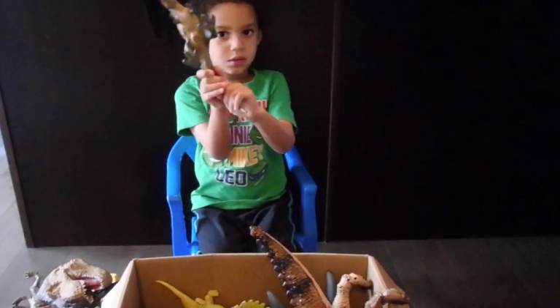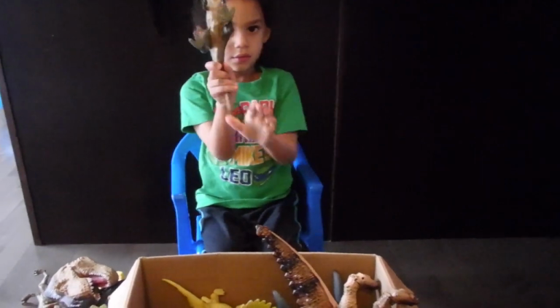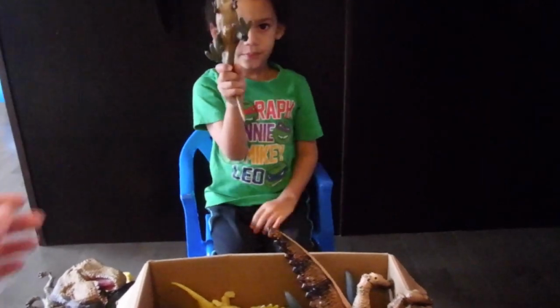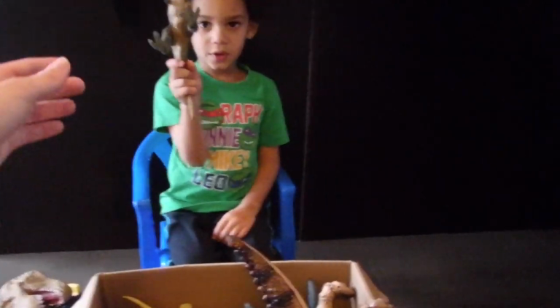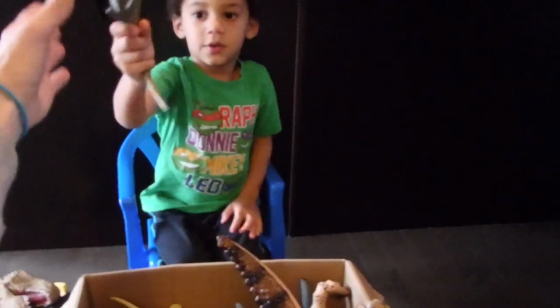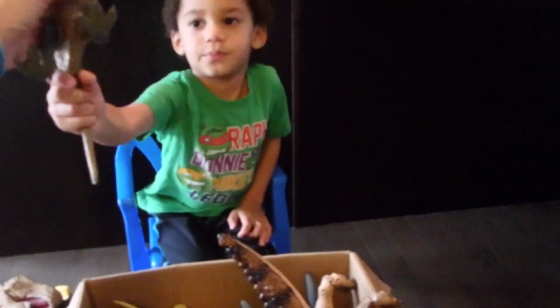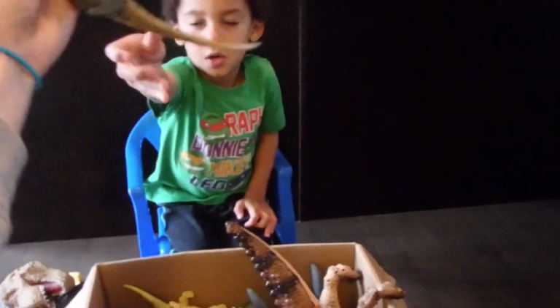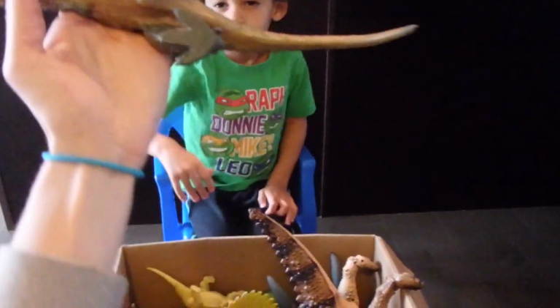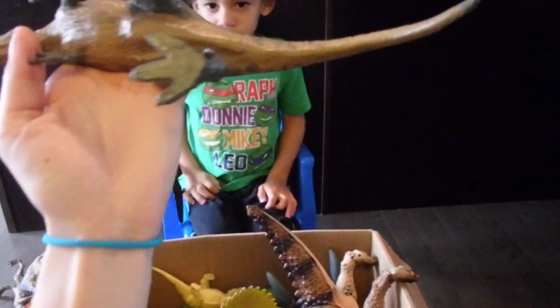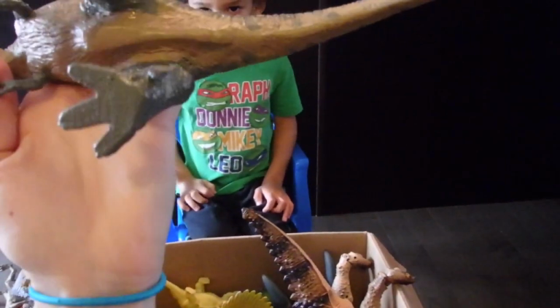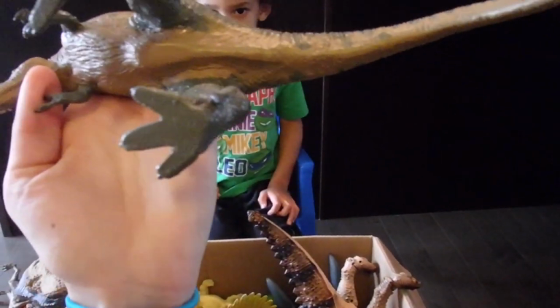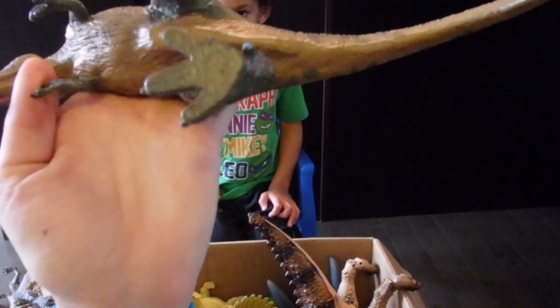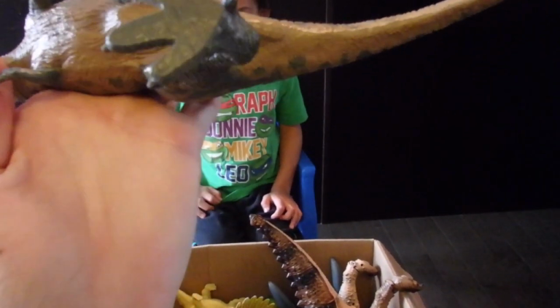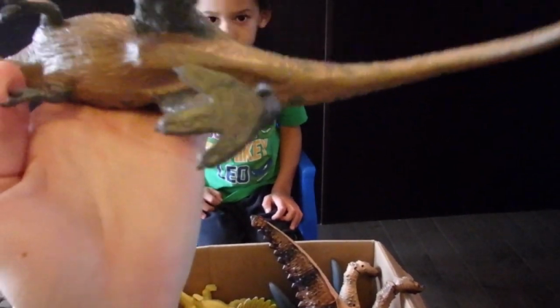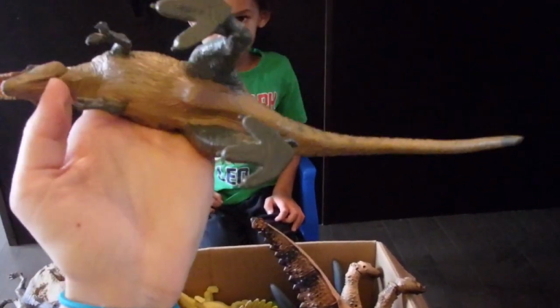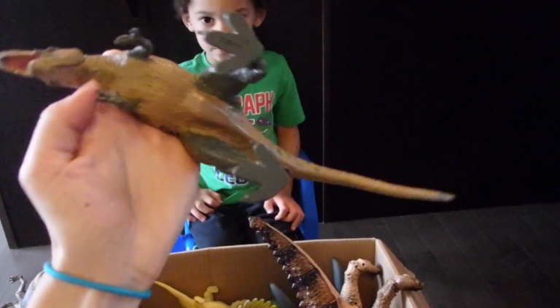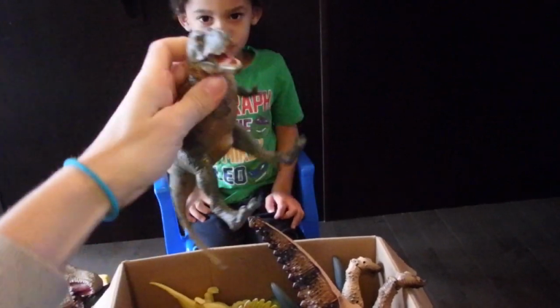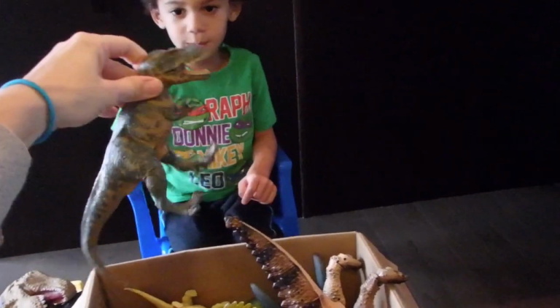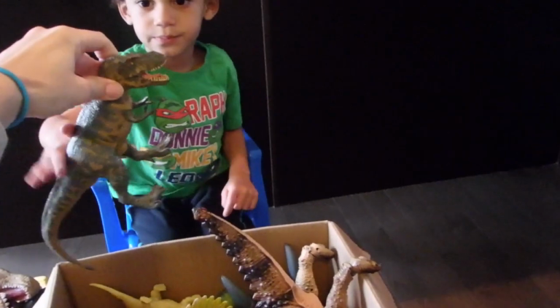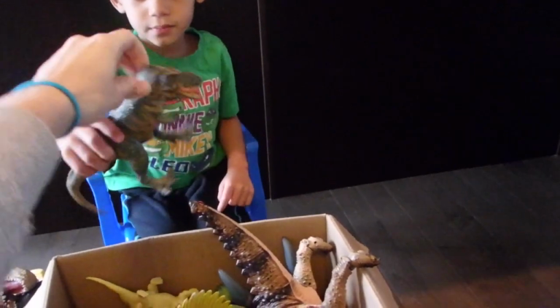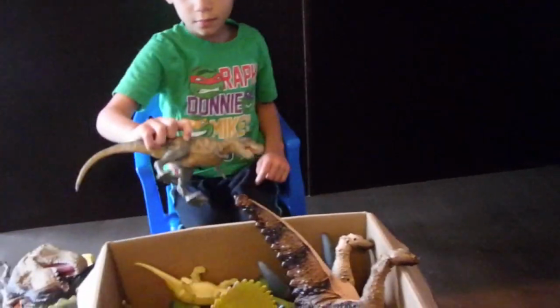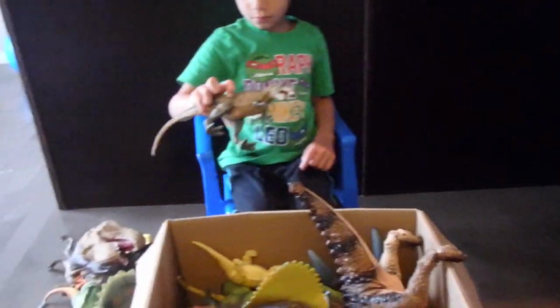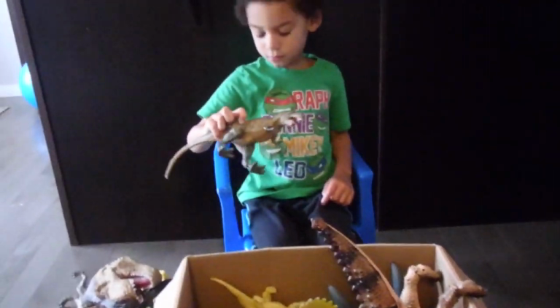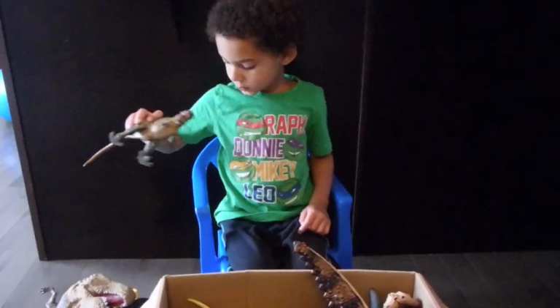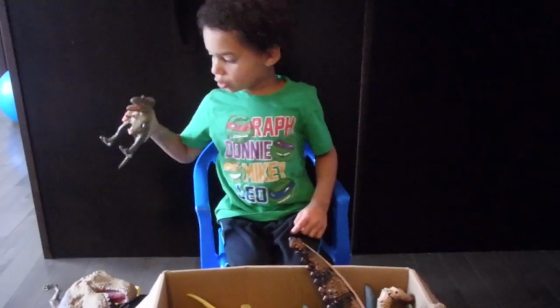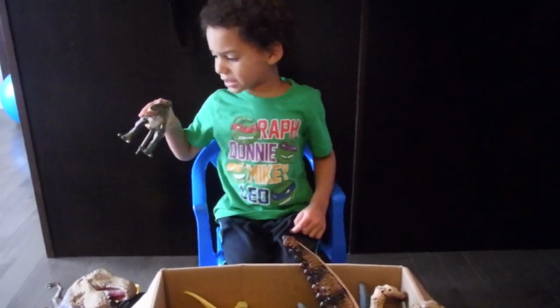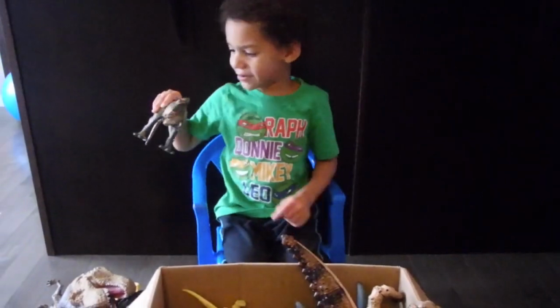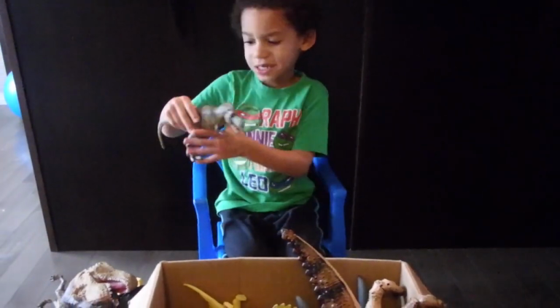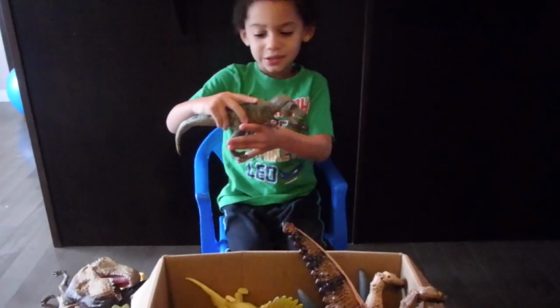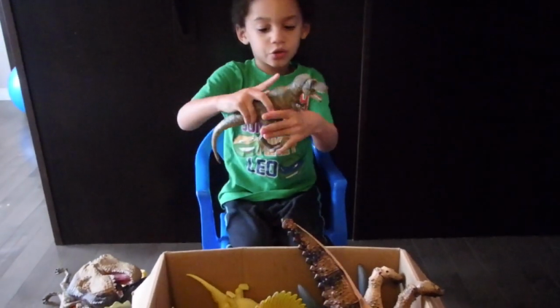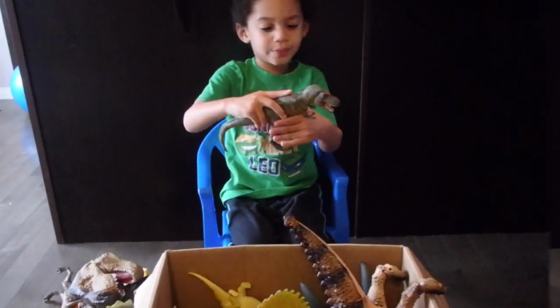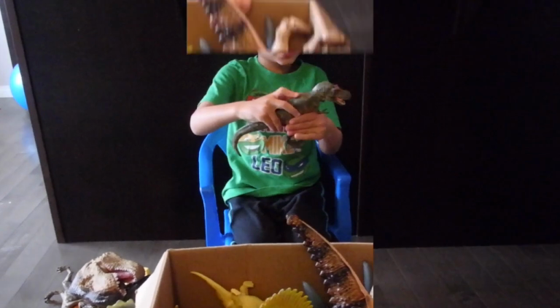Does it say something on his tummy? Let's see. It says Tyrannosaurus Rex. It says T-Rex and no spikes.